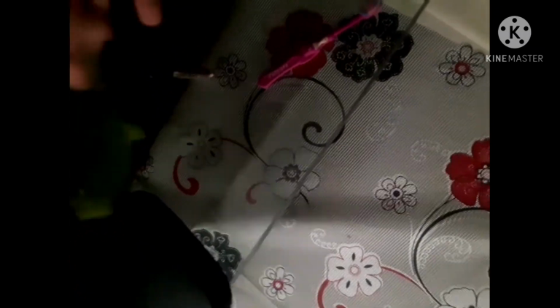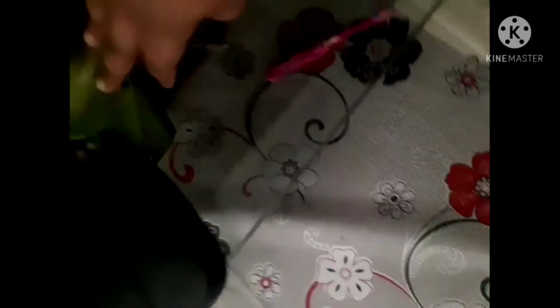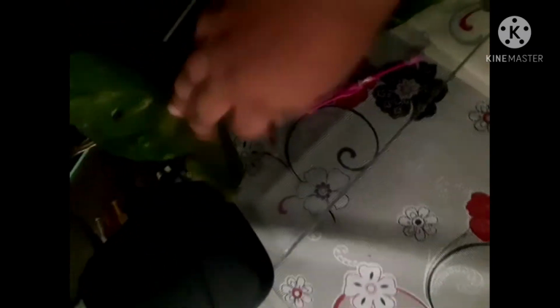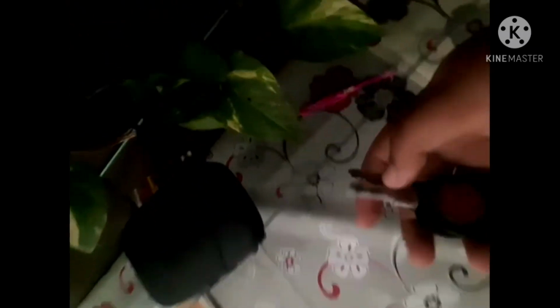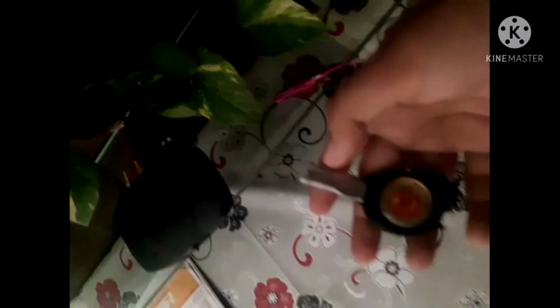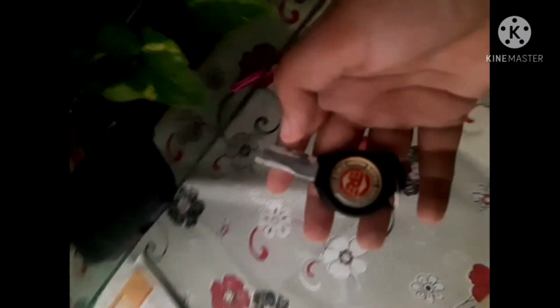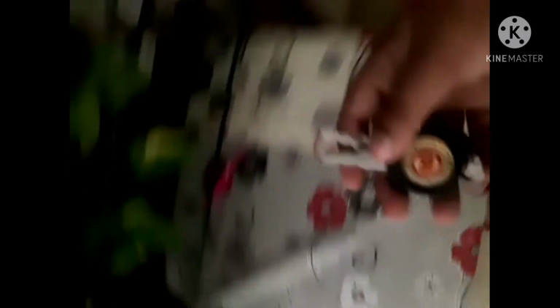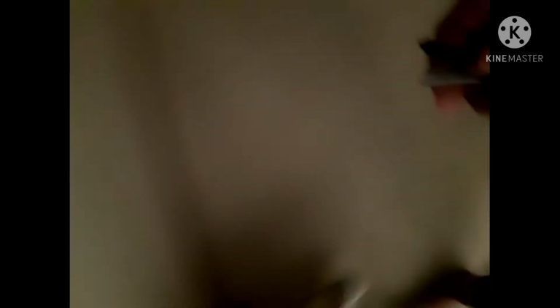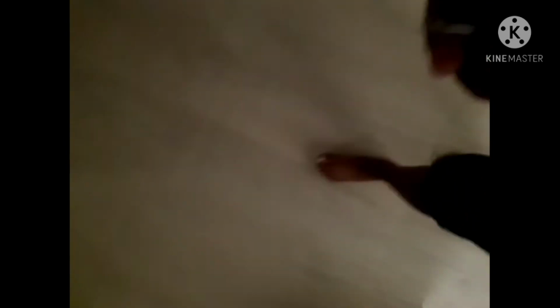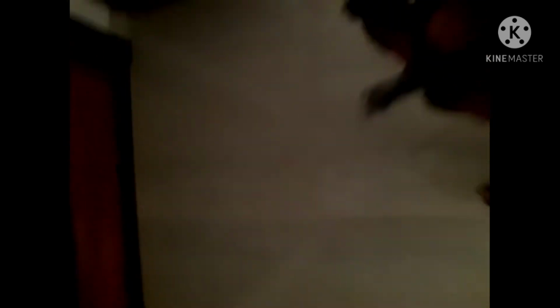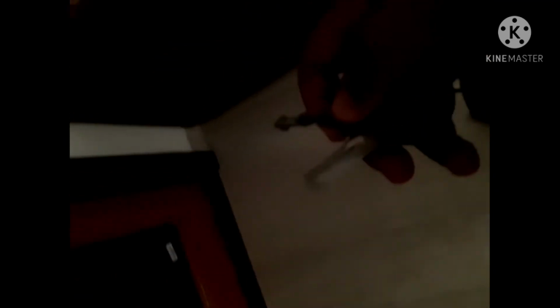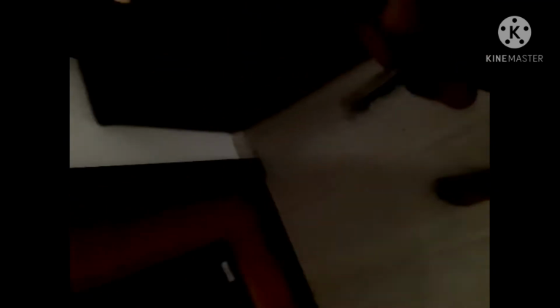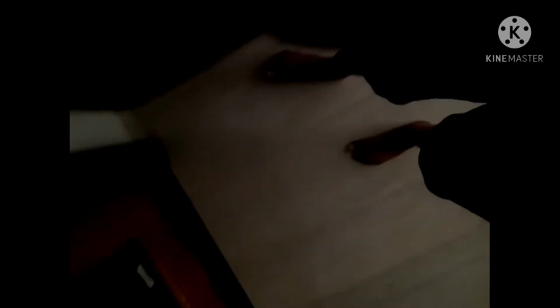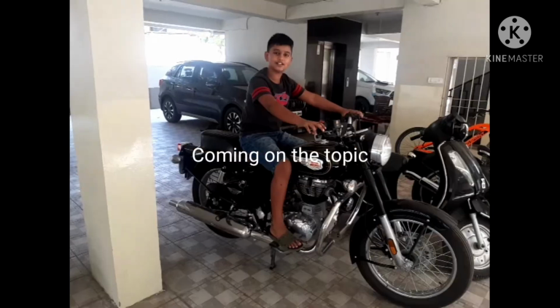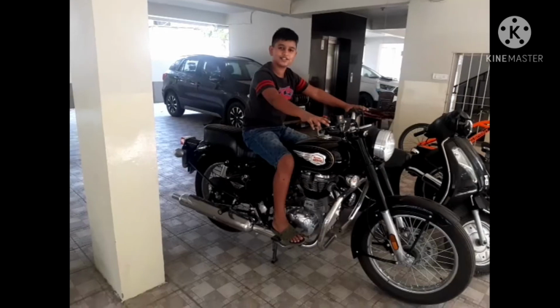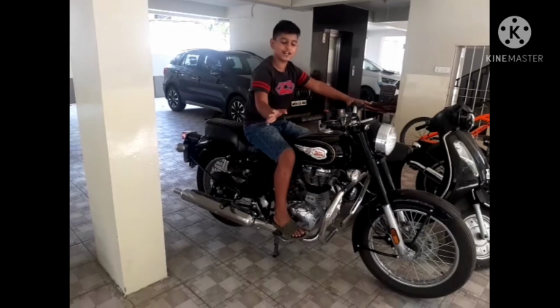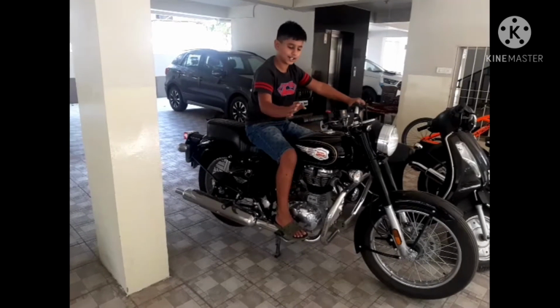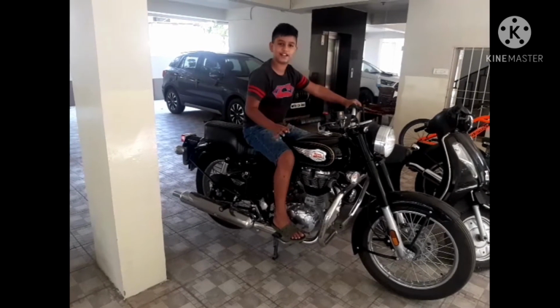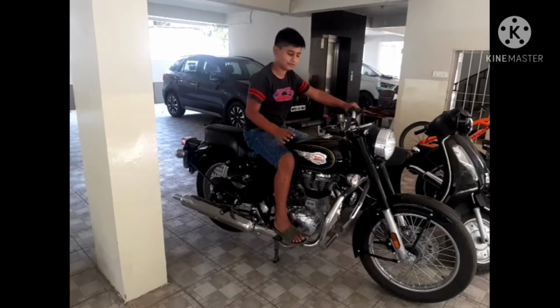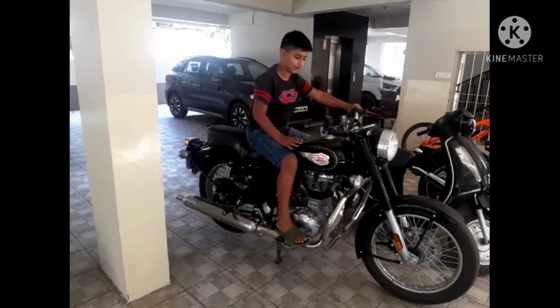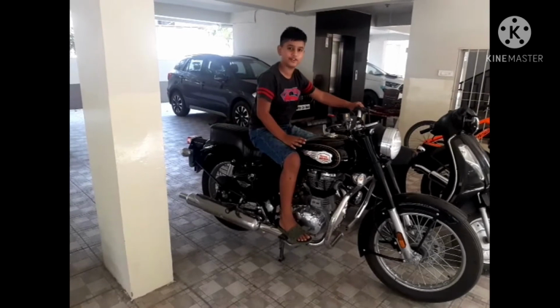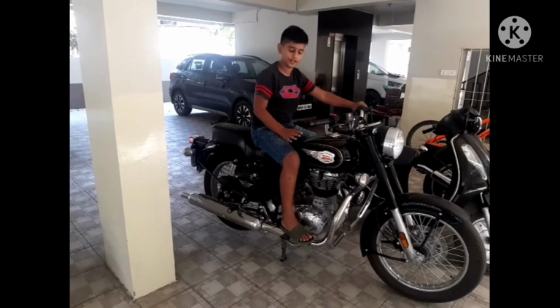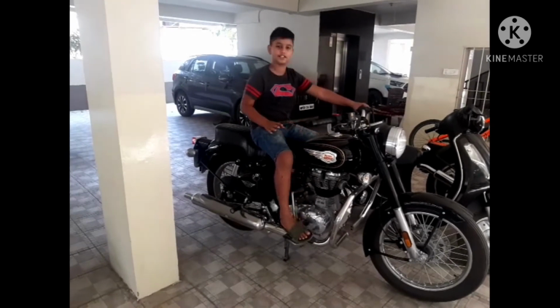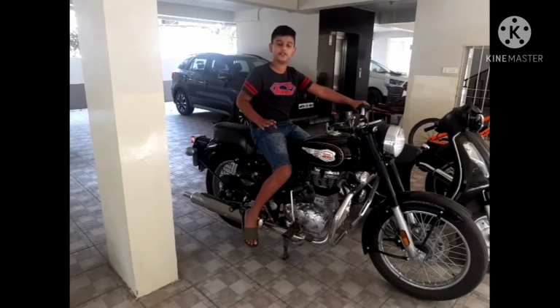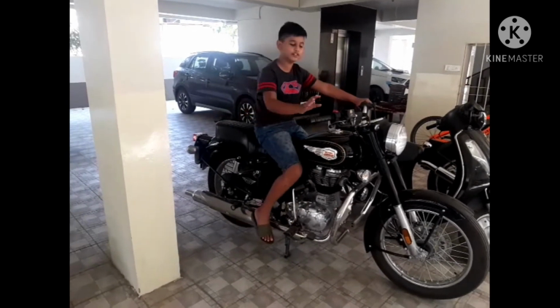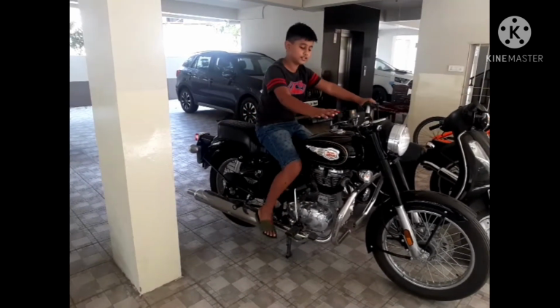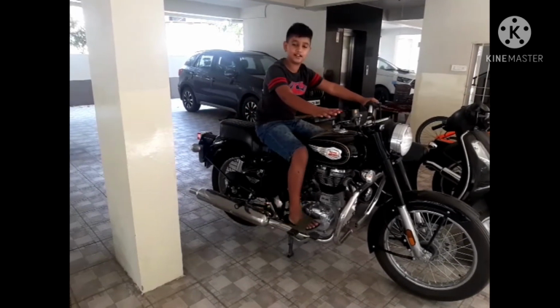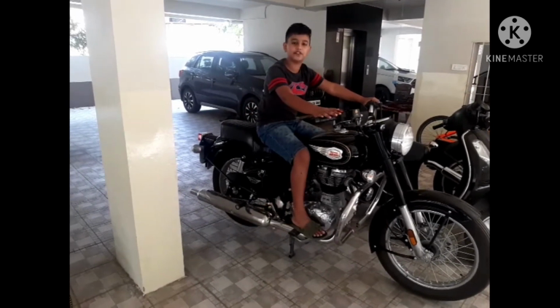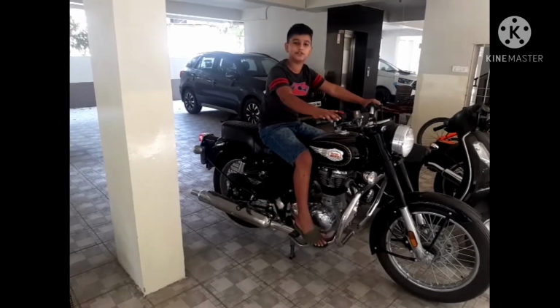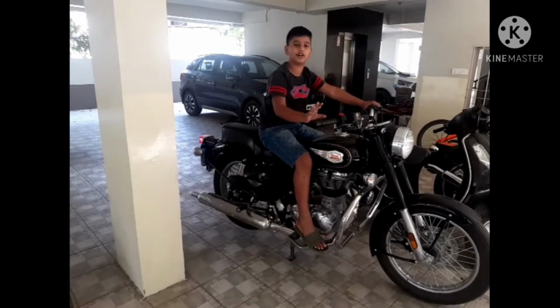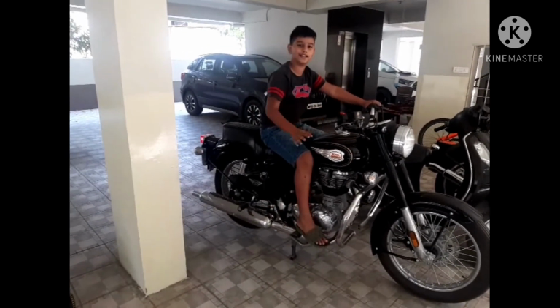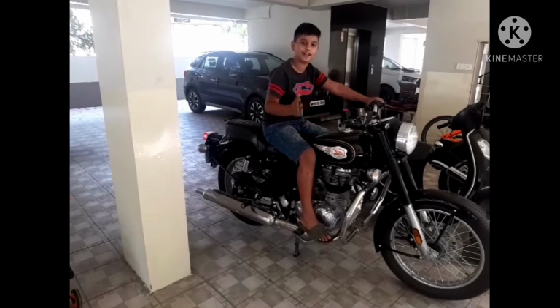Let's go. Today we can start the Standard 350 — we can start, or not.